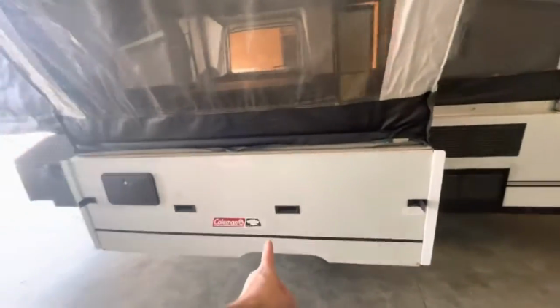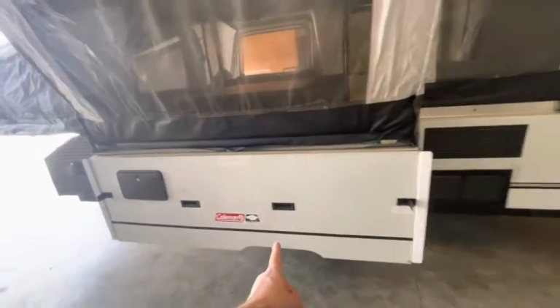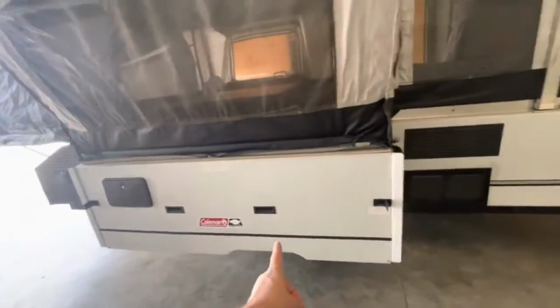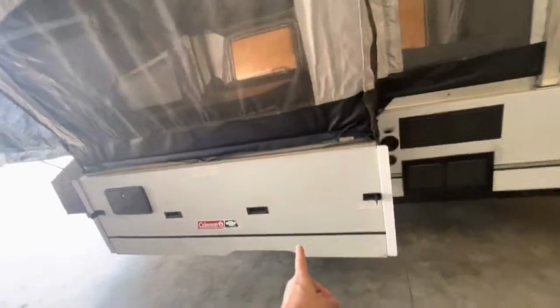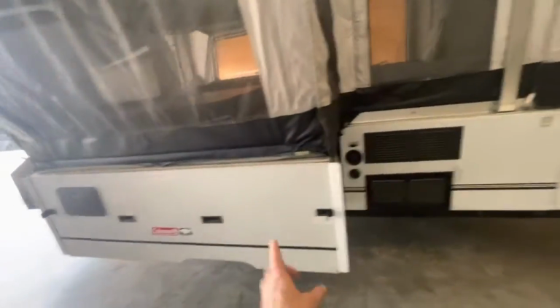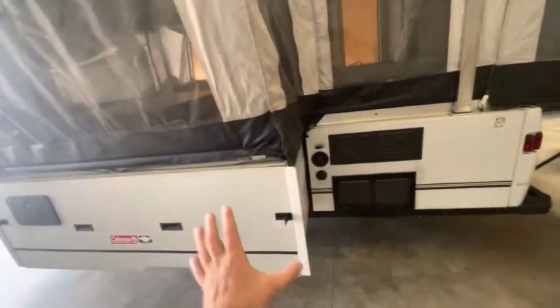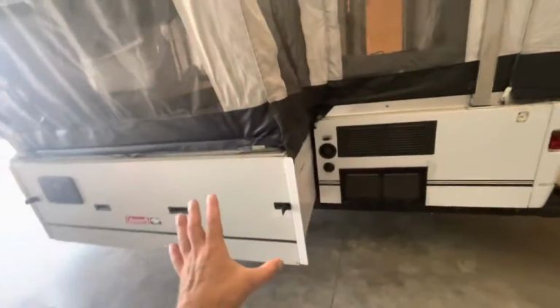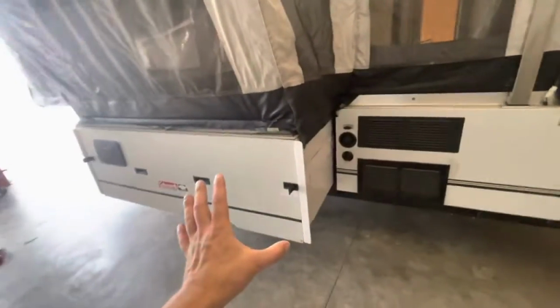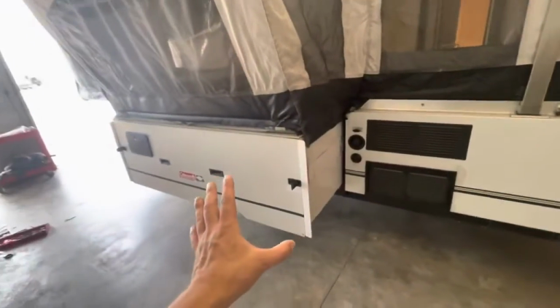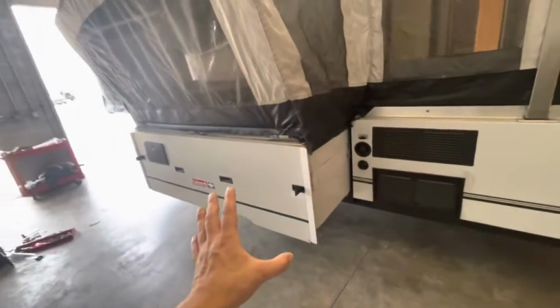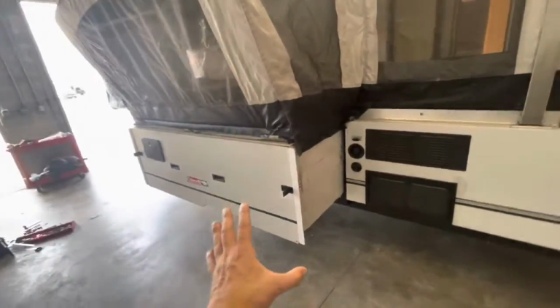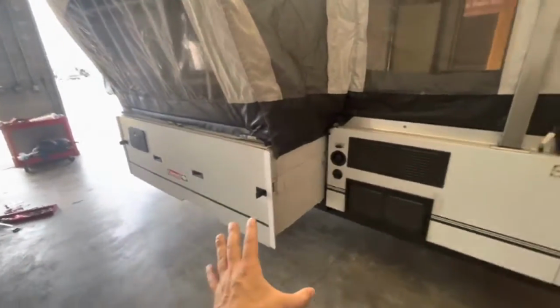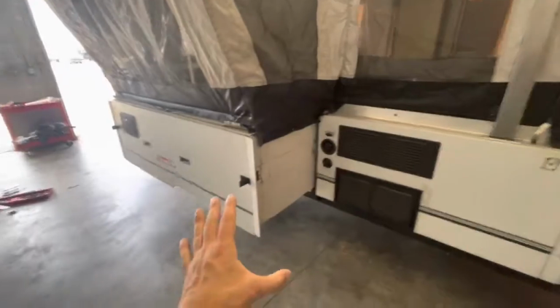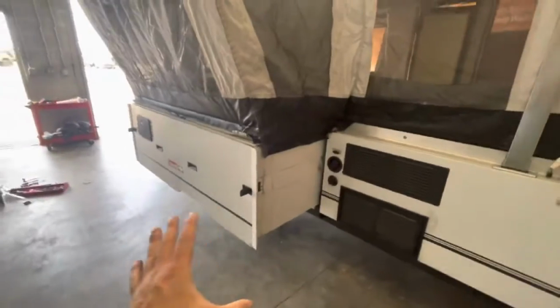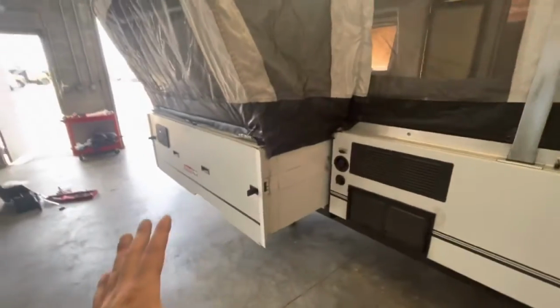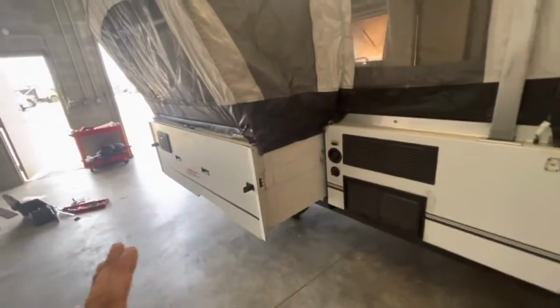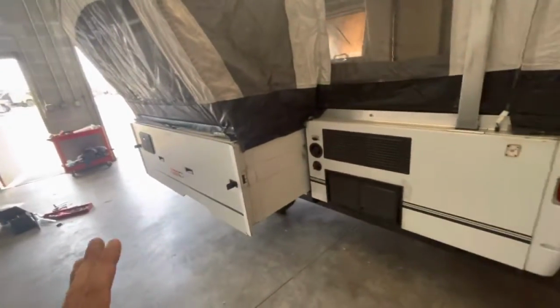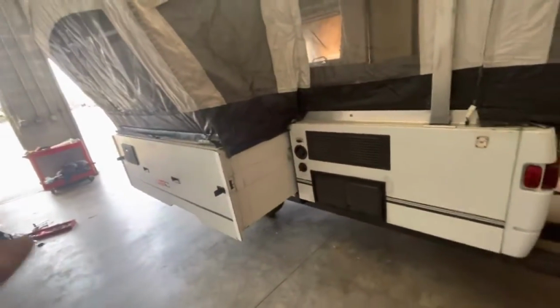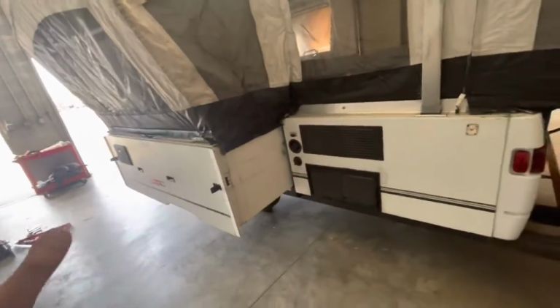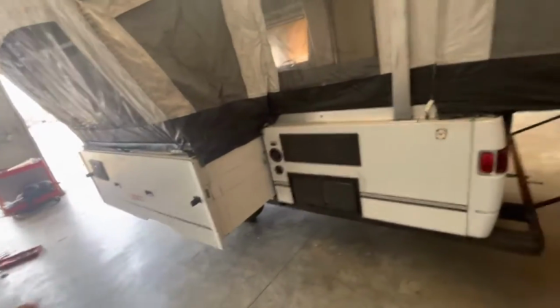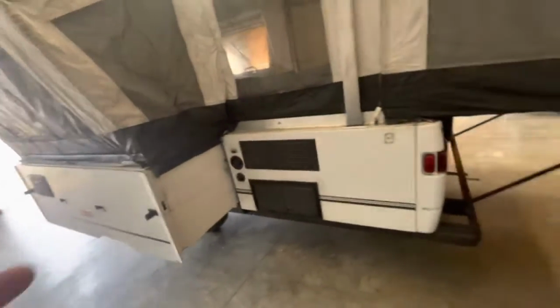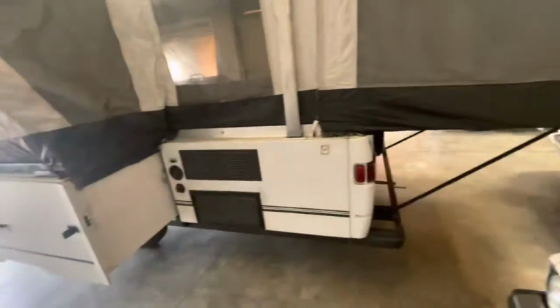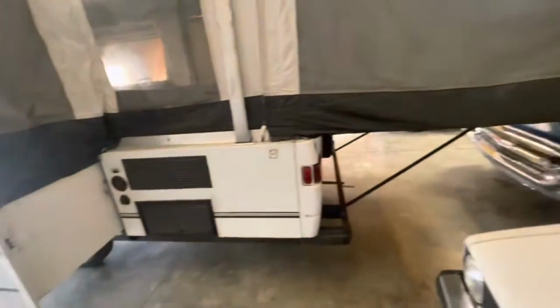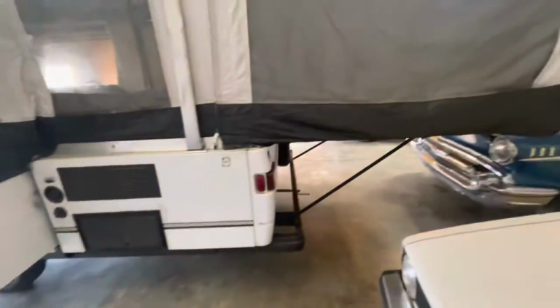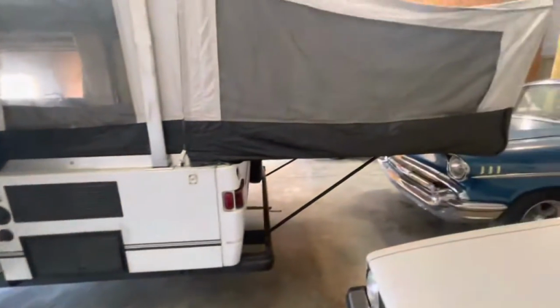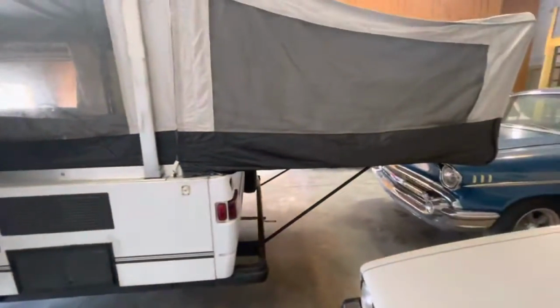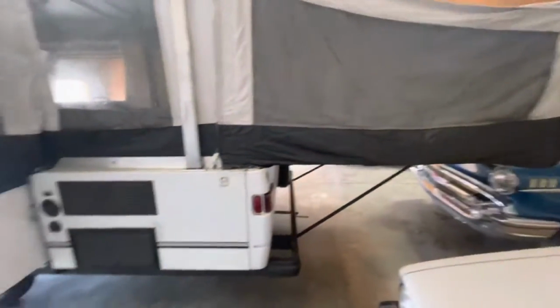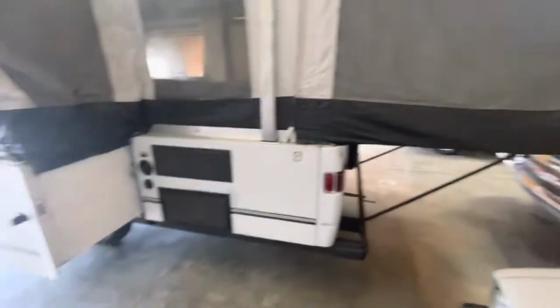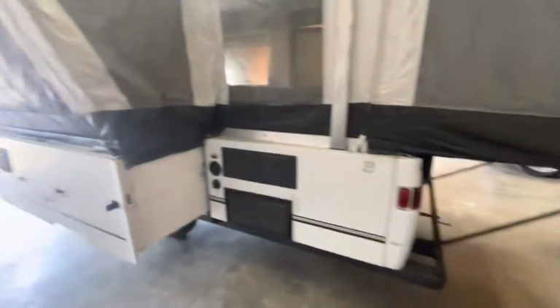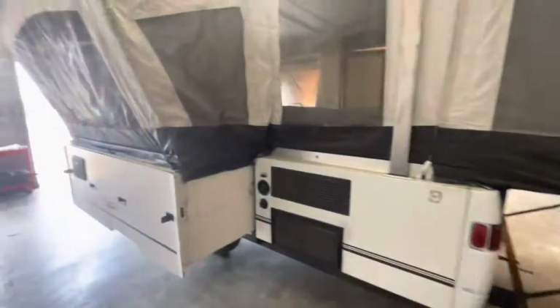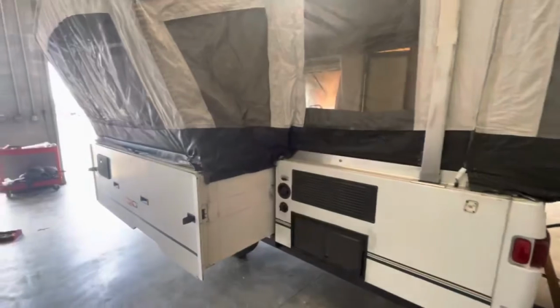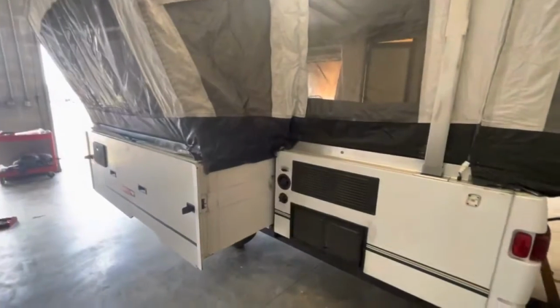This is the slide-out that I've never seen on a pop-up. I'm pretty naive to pop-ups, I guess, but having this big slide-out is really nice.